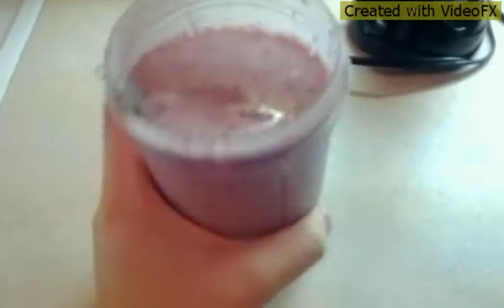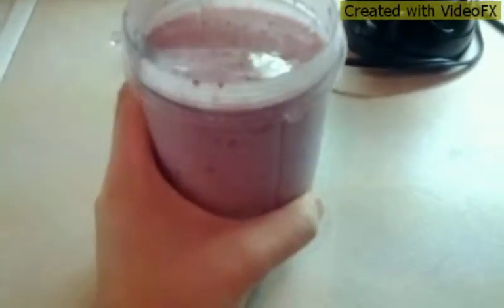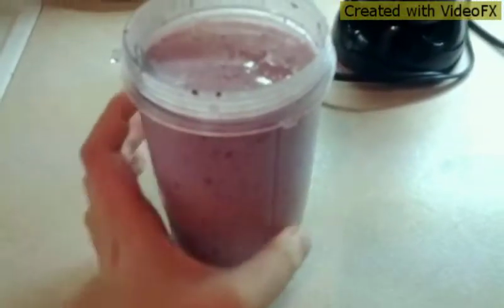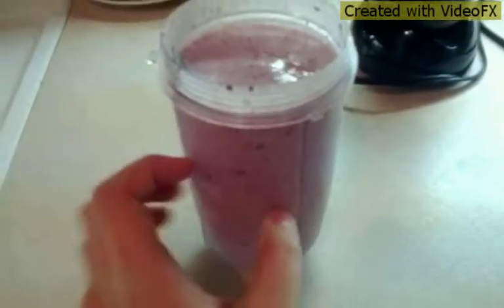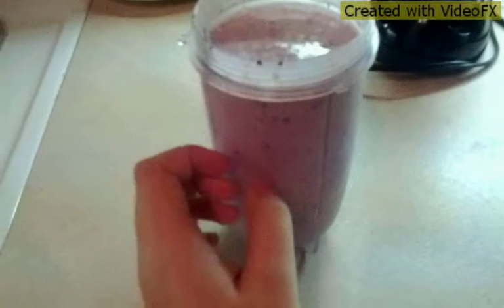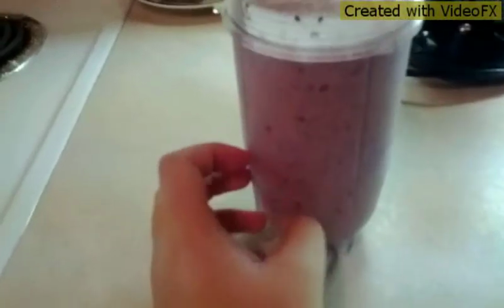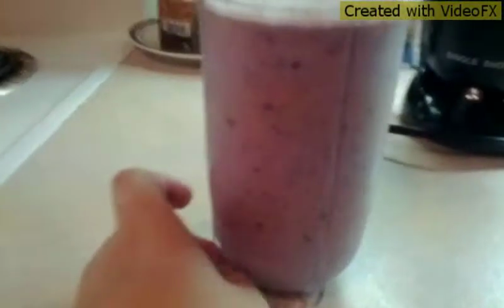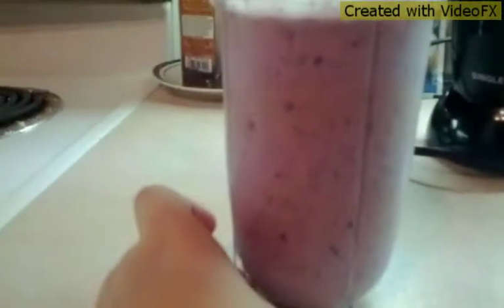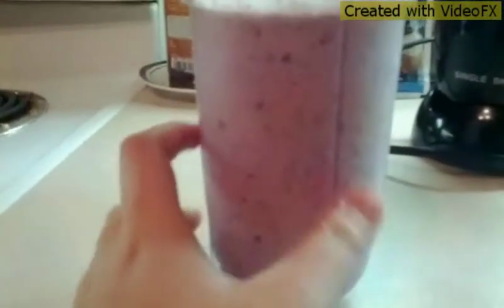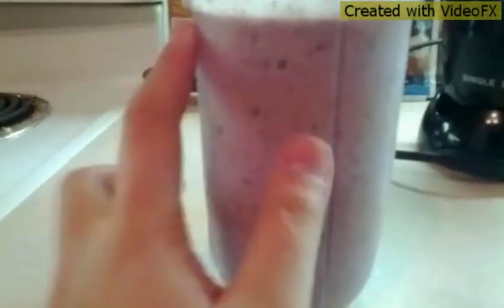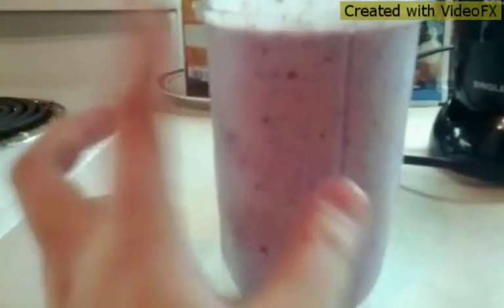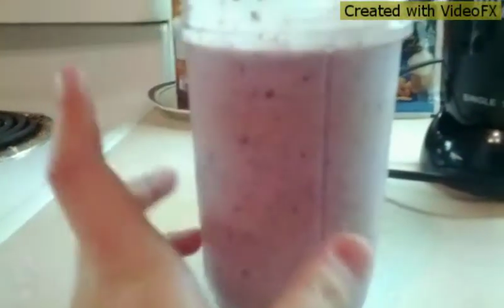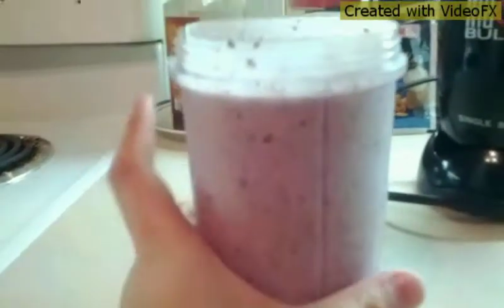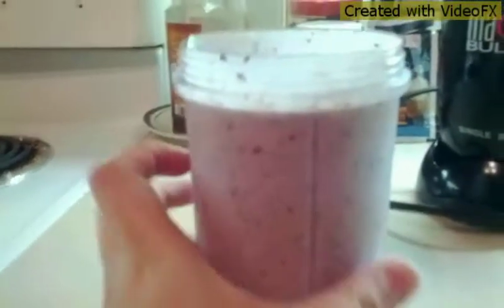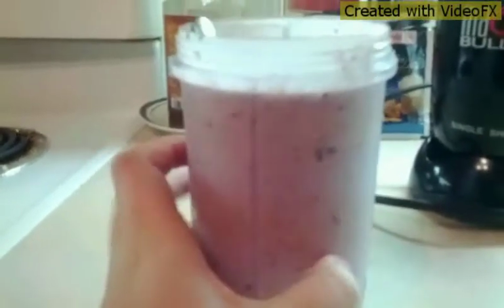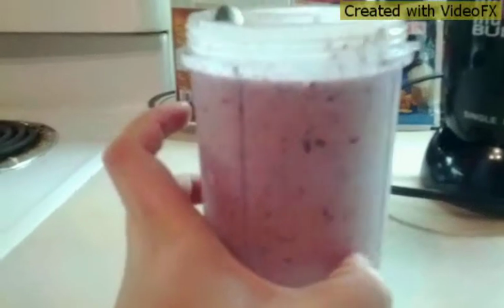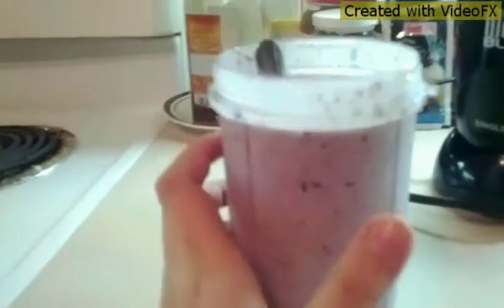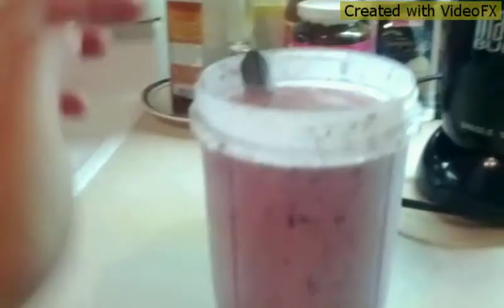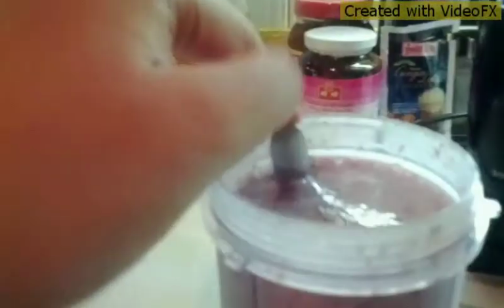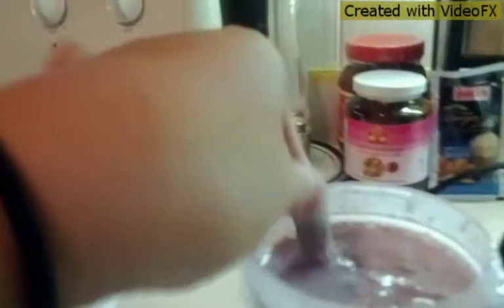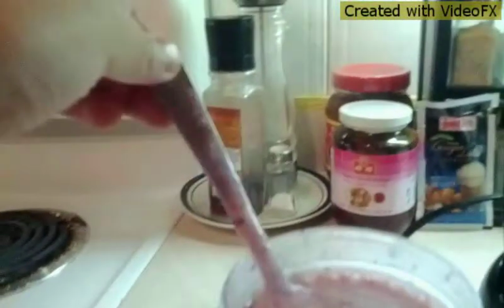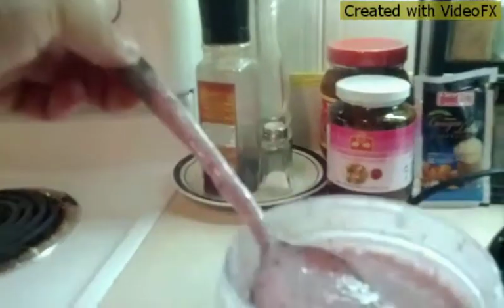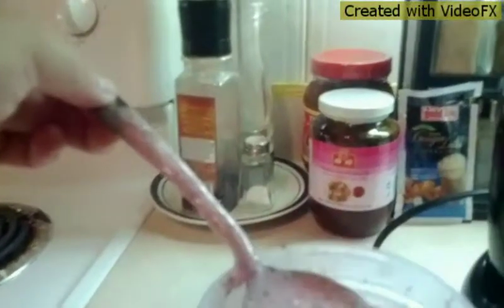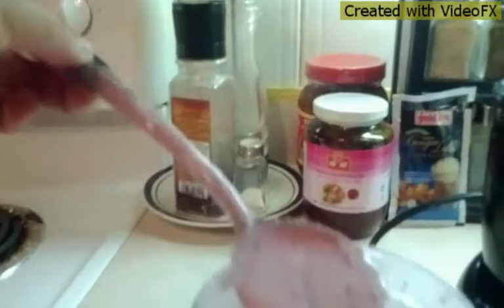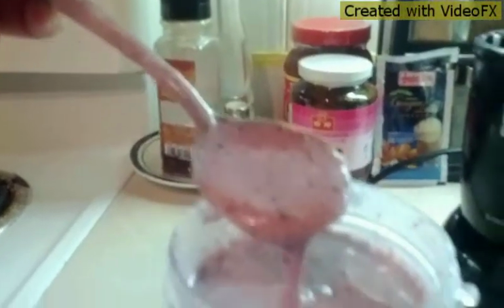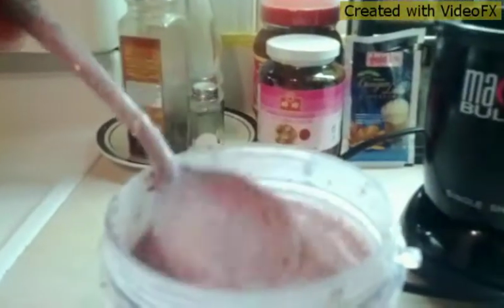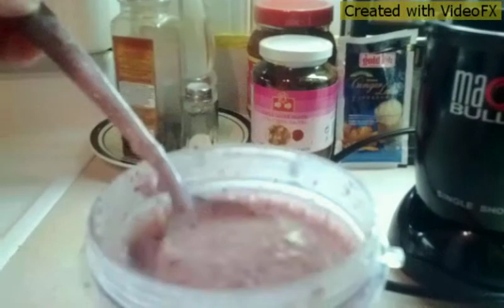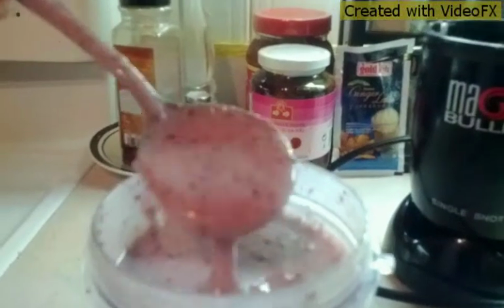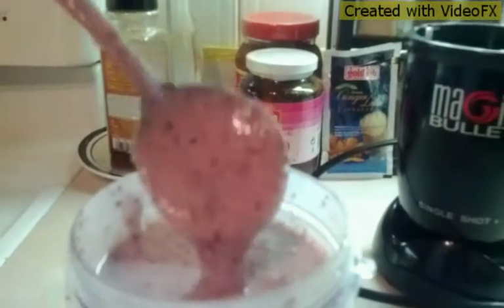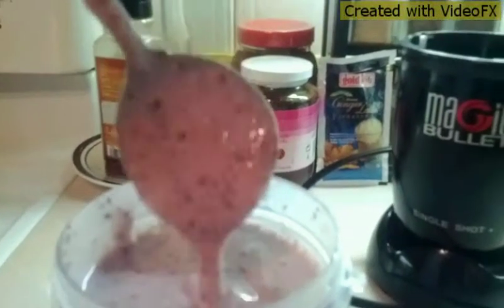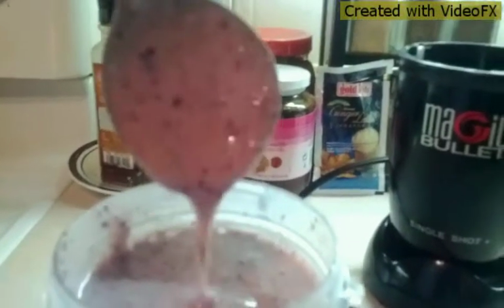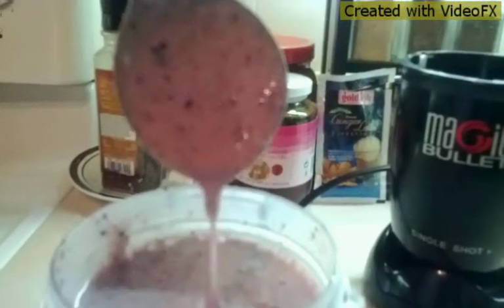And if you want your smoothie to be a little thicker, add more ice, since mine is on the runny side. Bye.